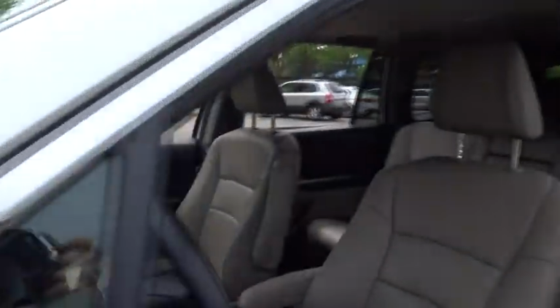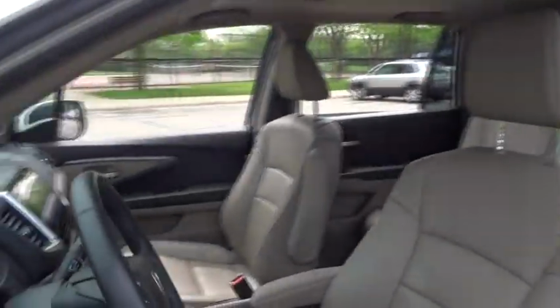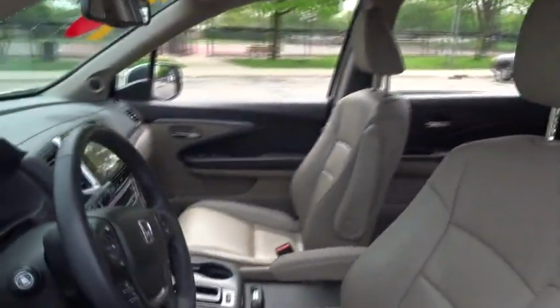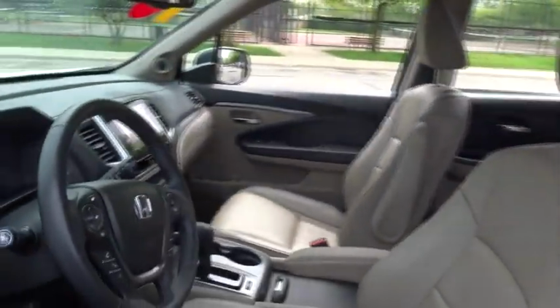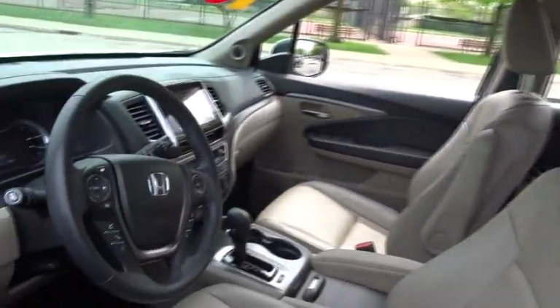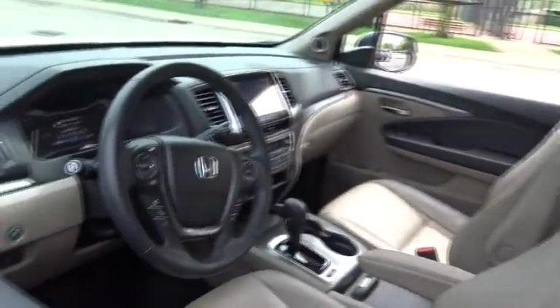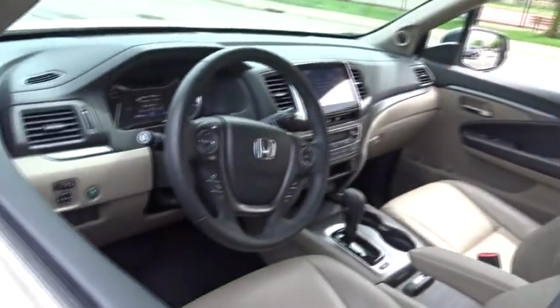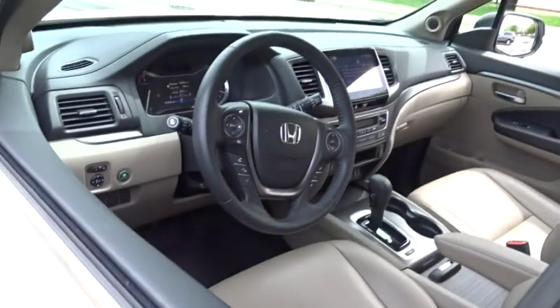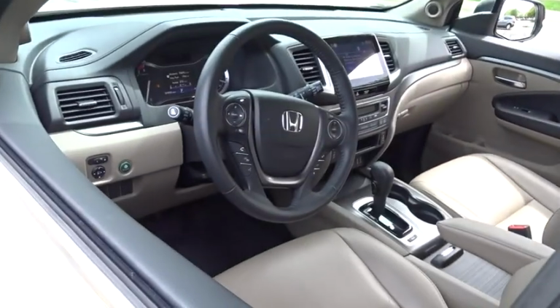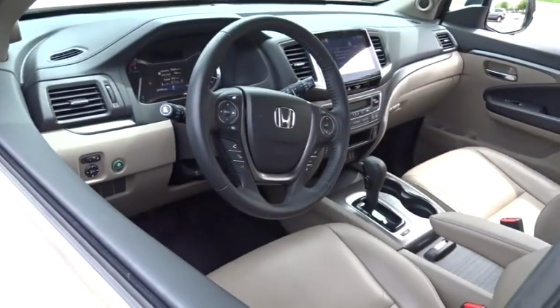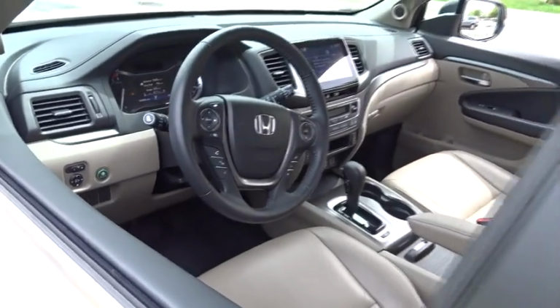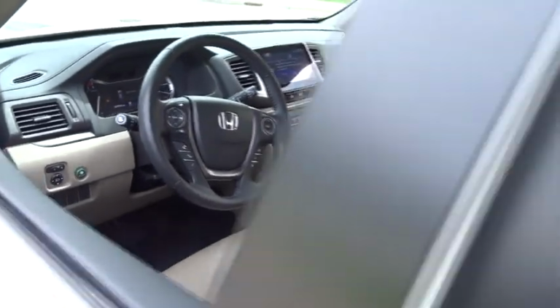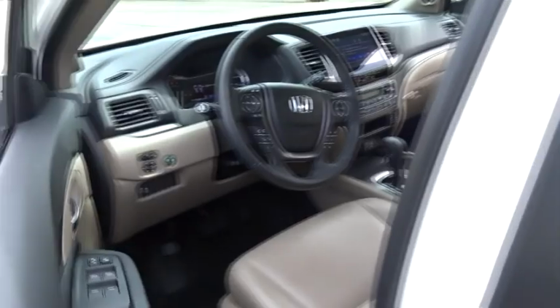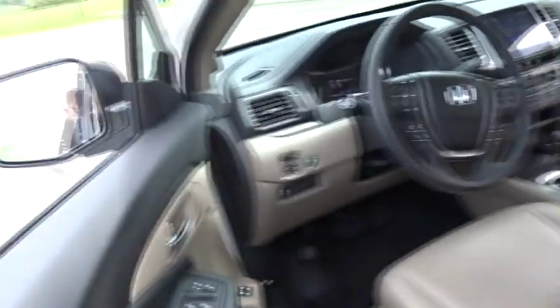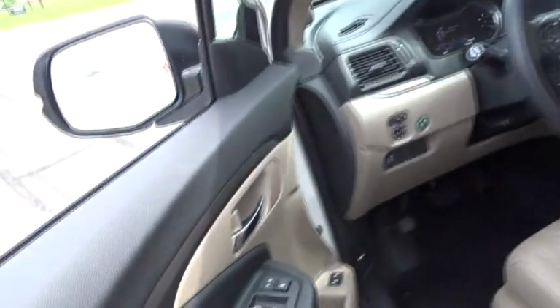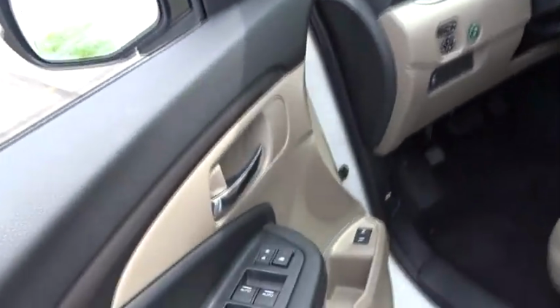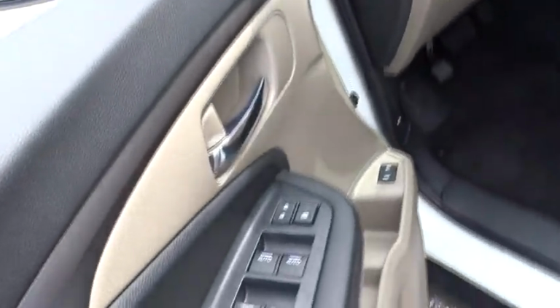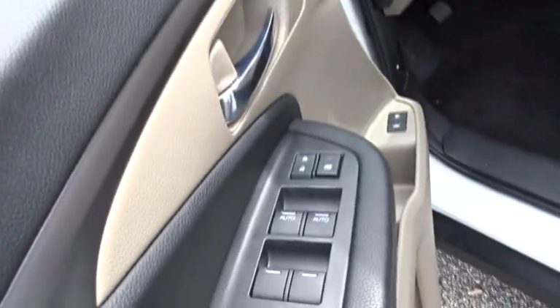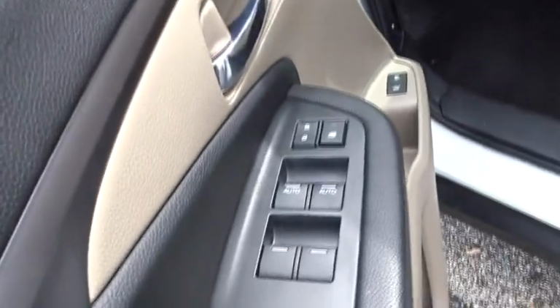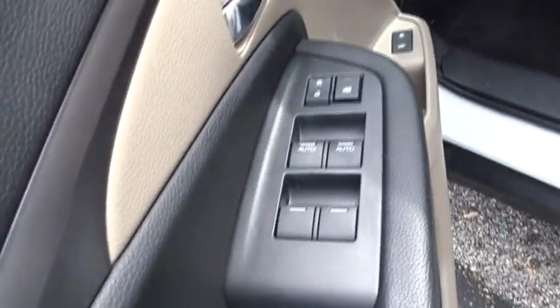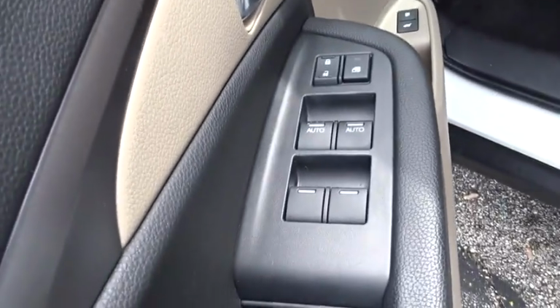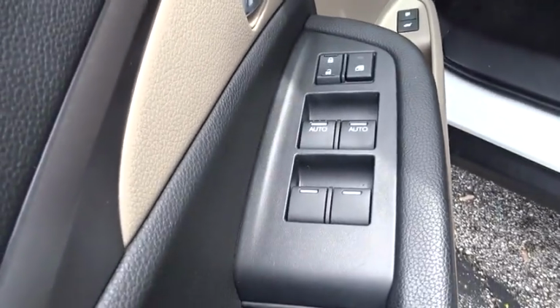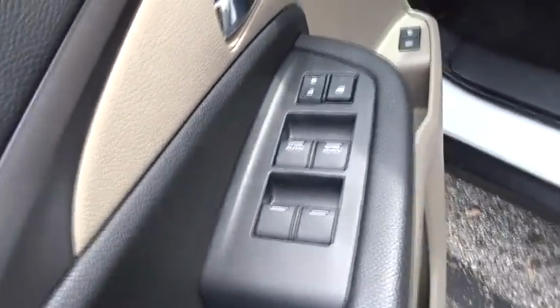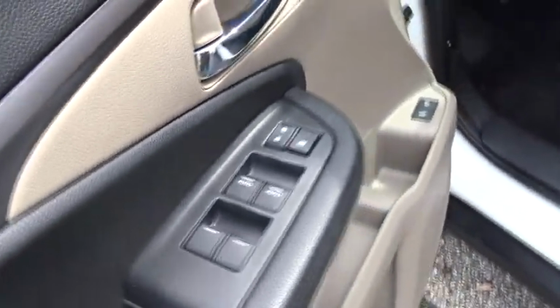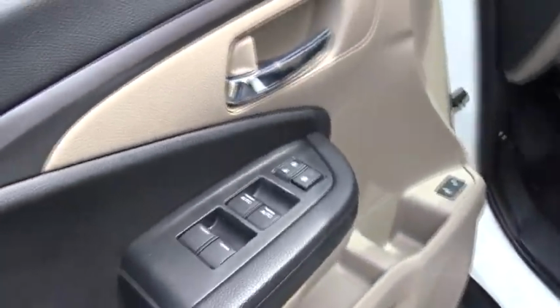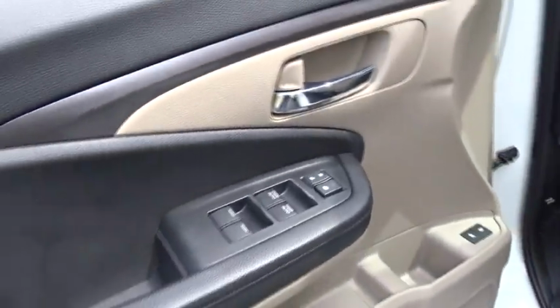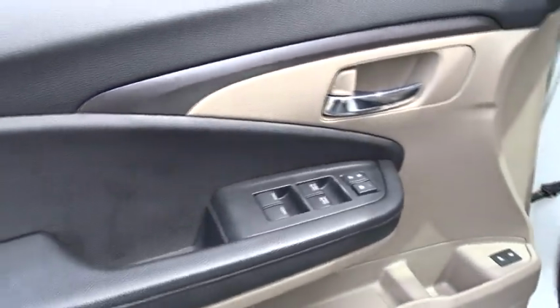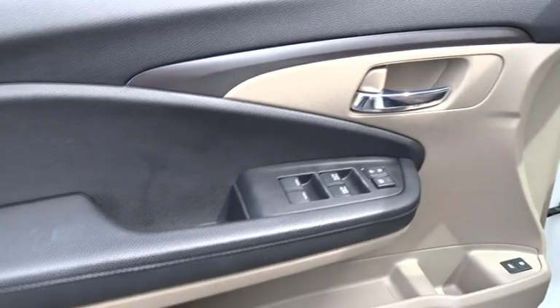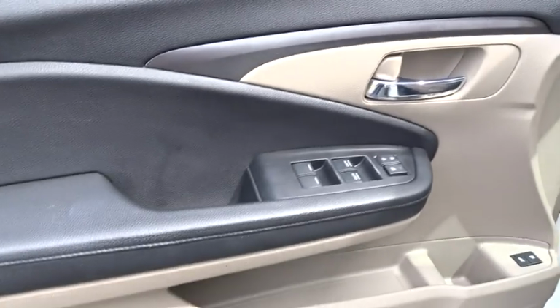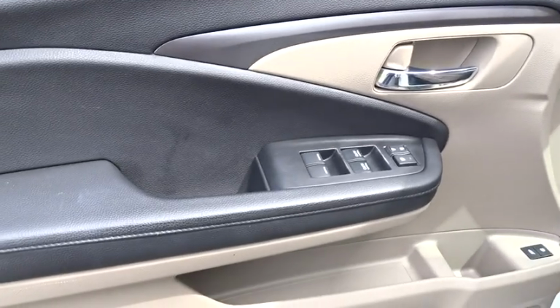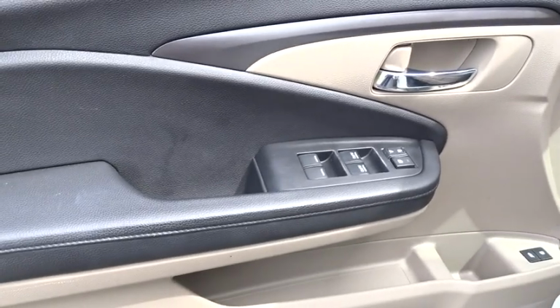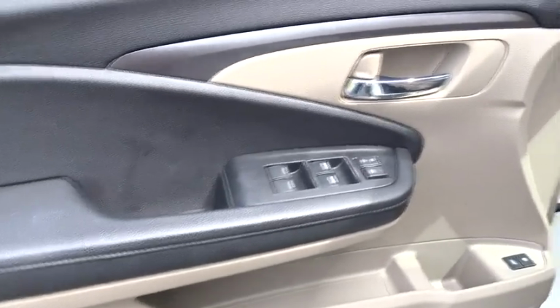Backup camera. Keyless entry. All-wheel drive. Power passenger seat. Remote engine start. Steering wheel audio controls. Traction control. Anti-lock braking system. Power liftgate.